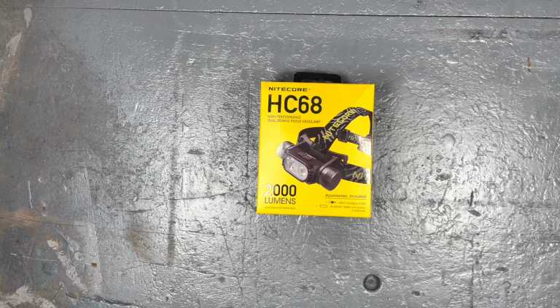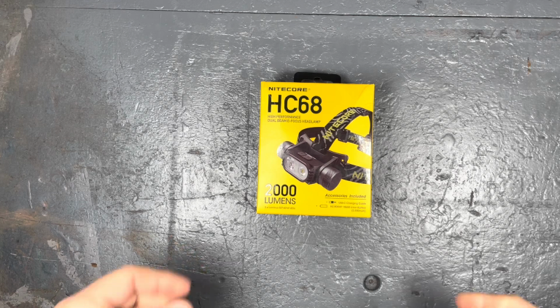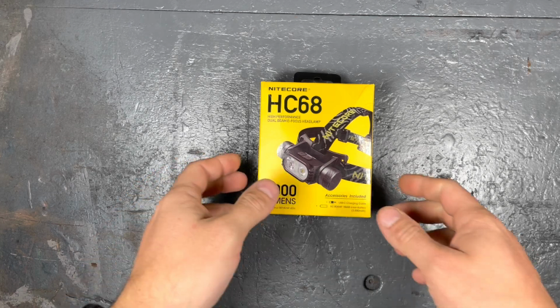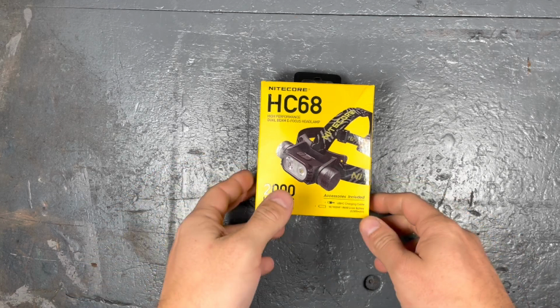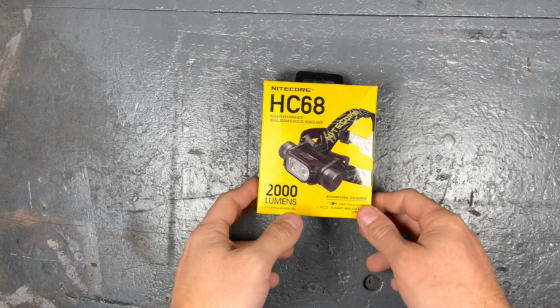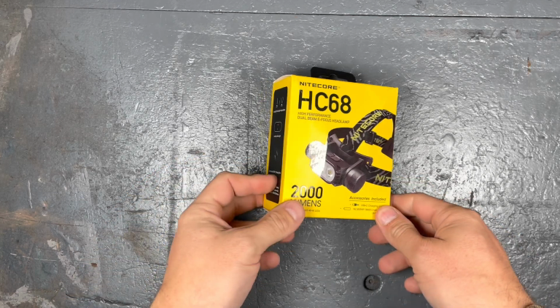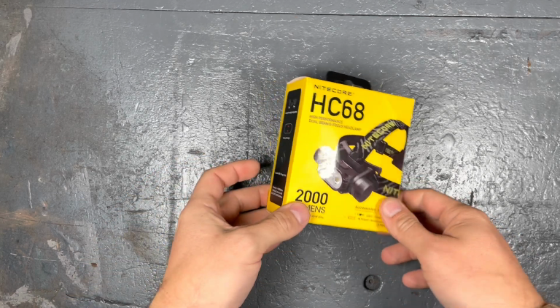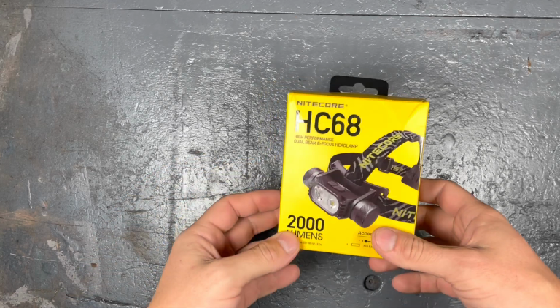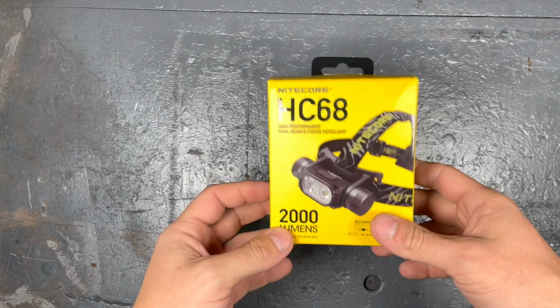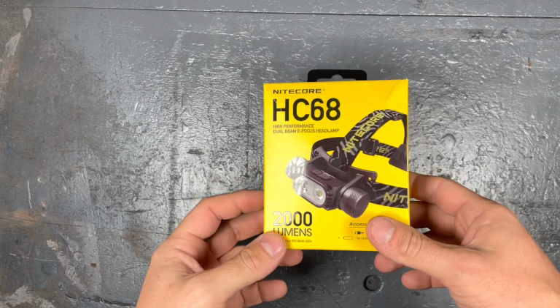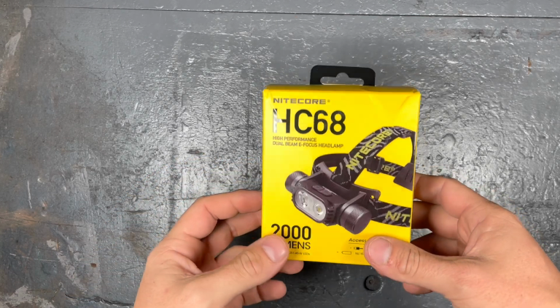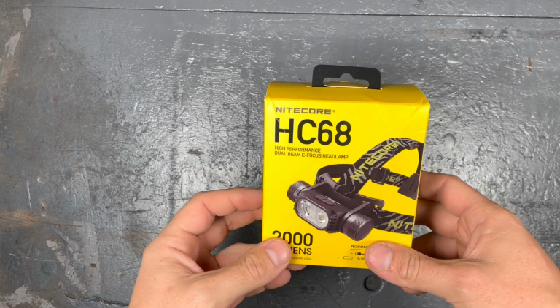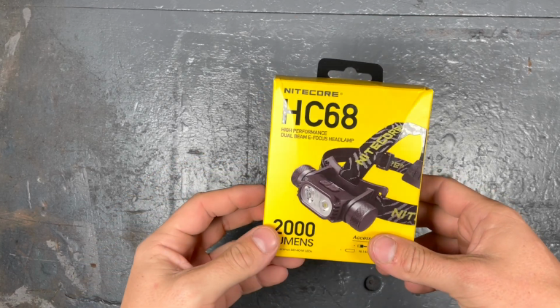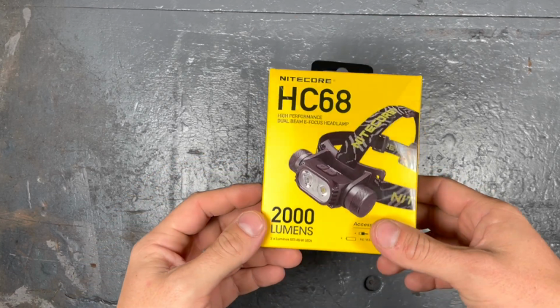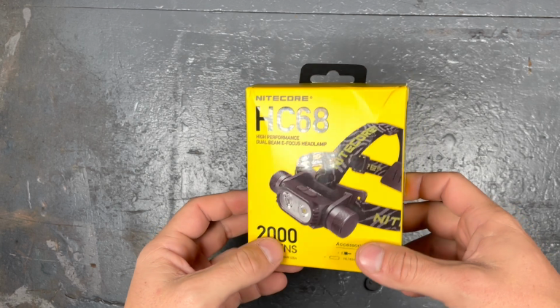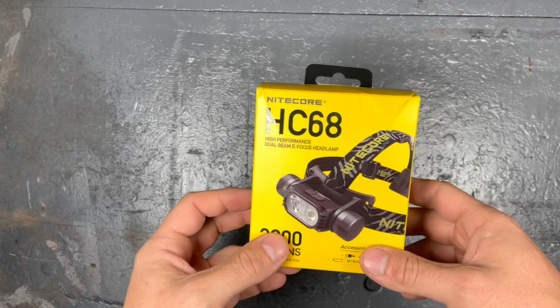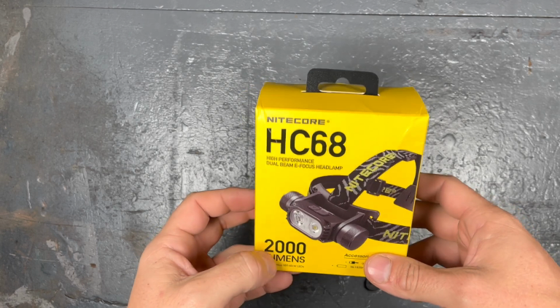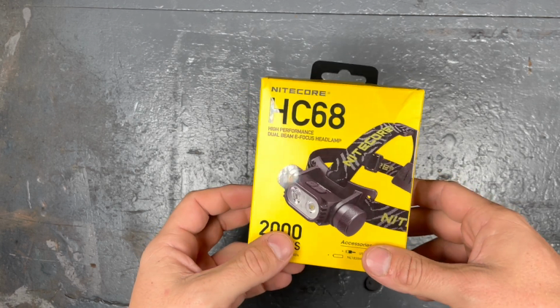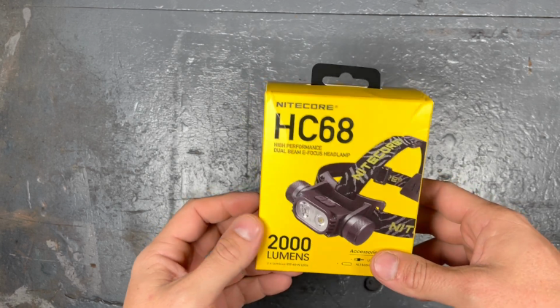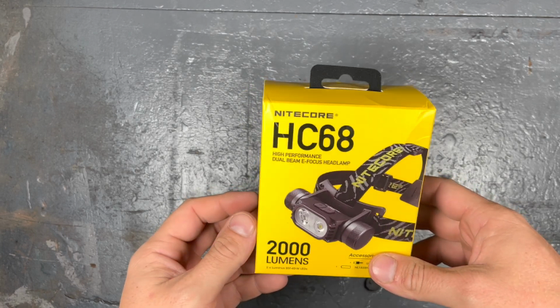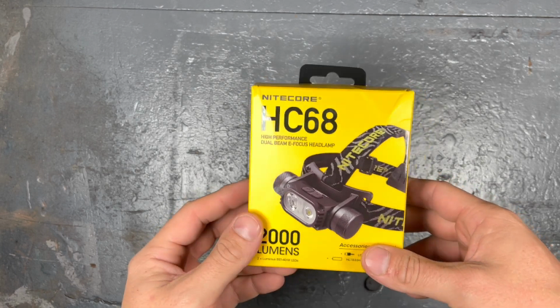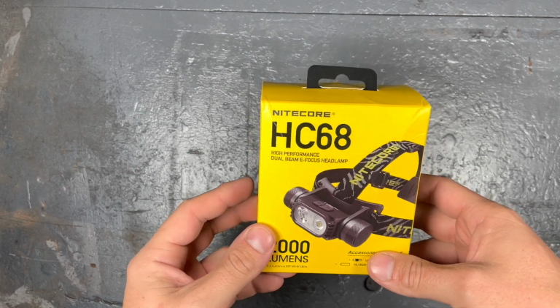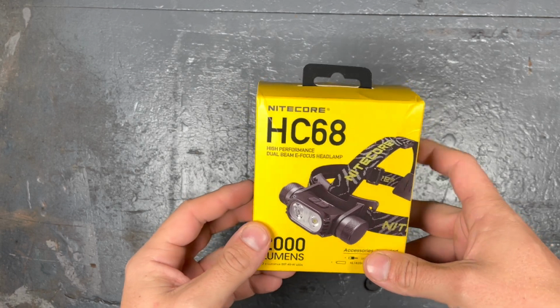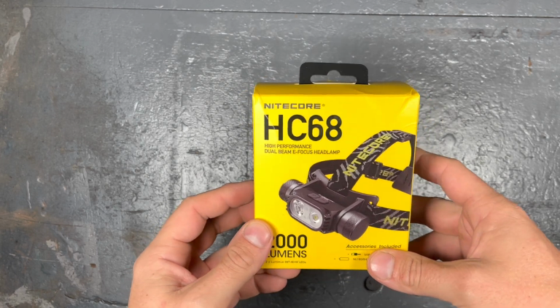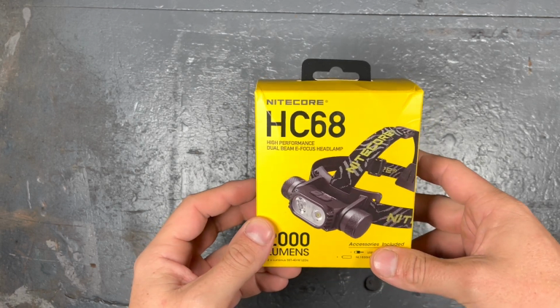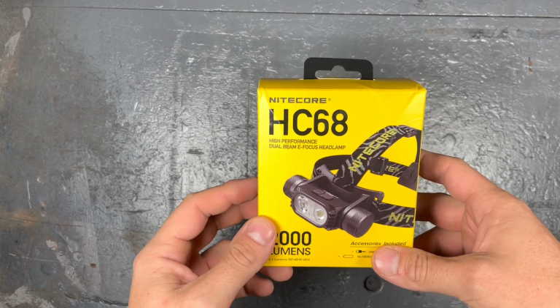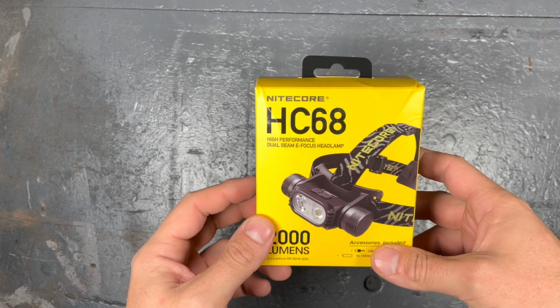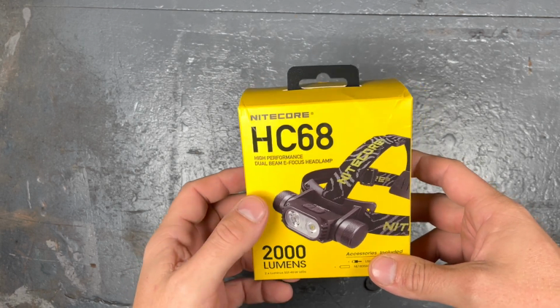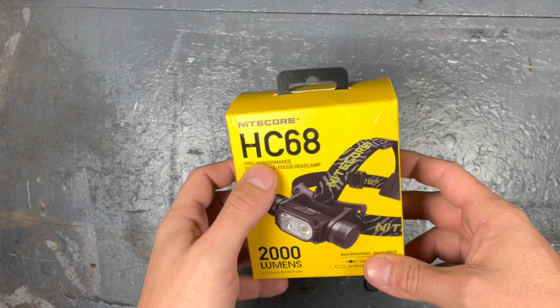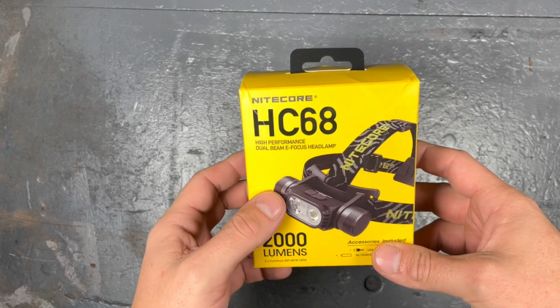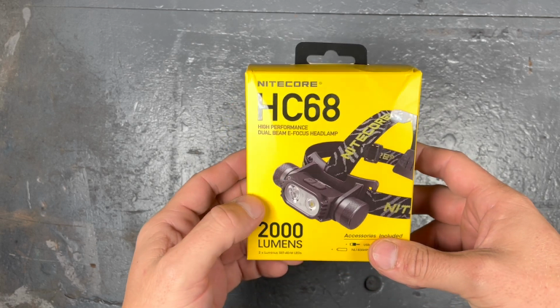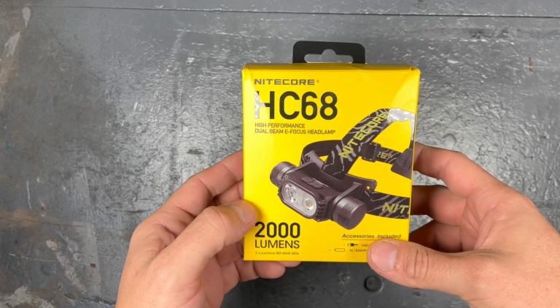Hey guys, today is a good day because it's been a long time since I had the last Nitecore headlamp over here for review. This time we will have a closer look at the HC-68.